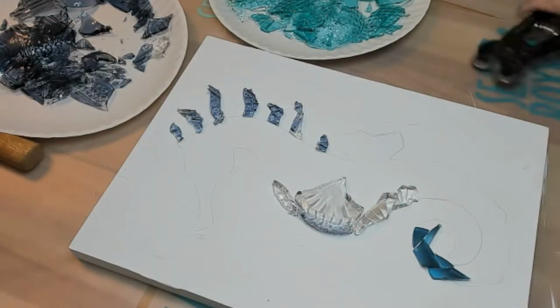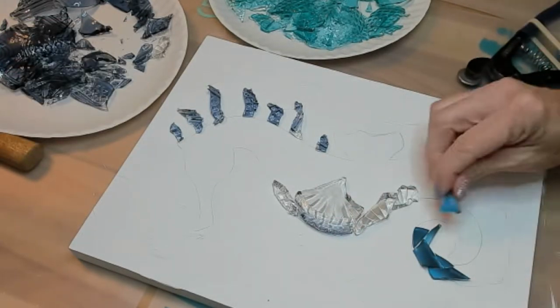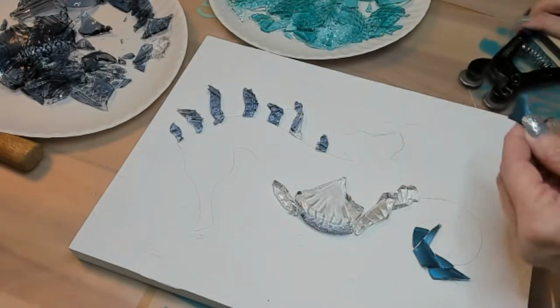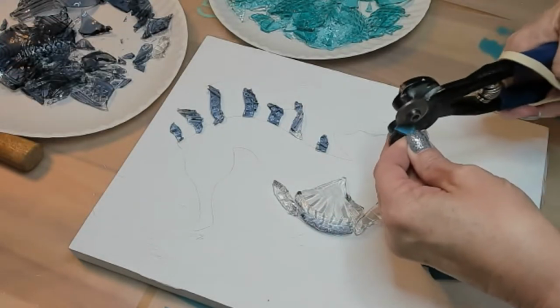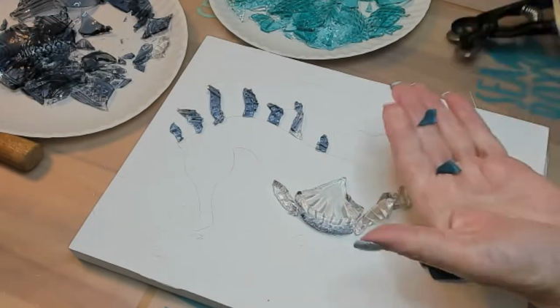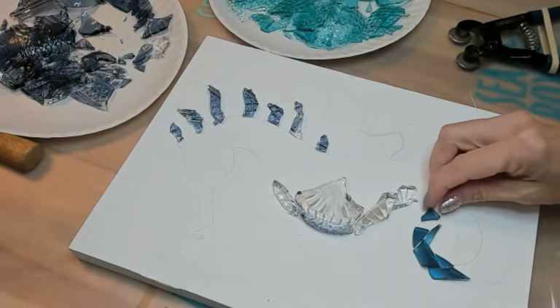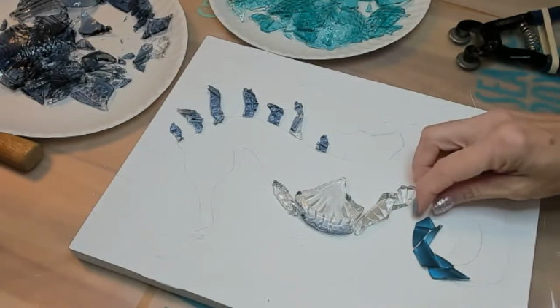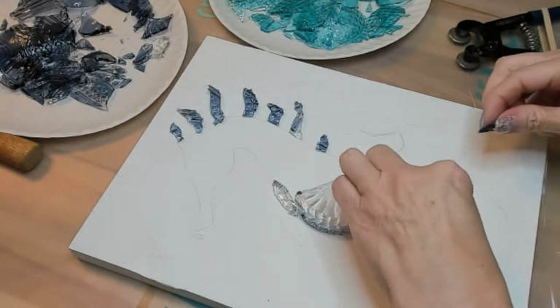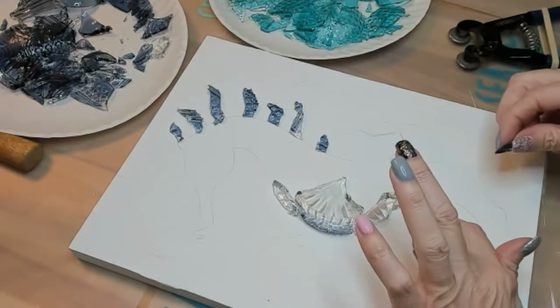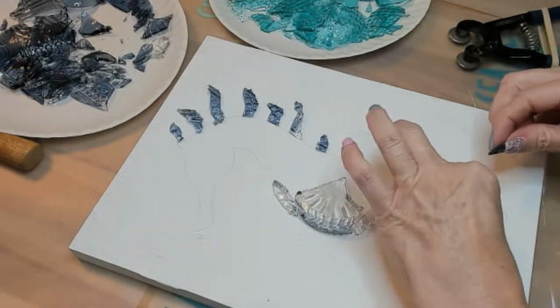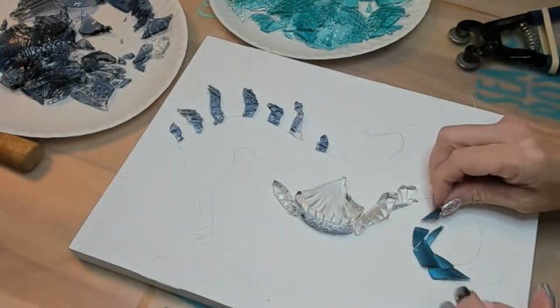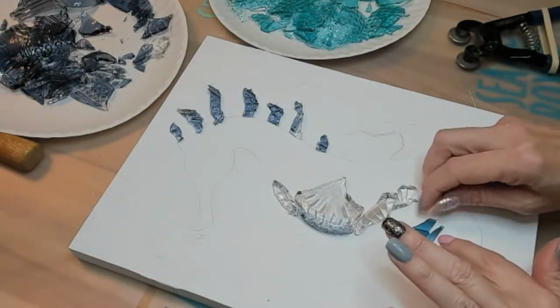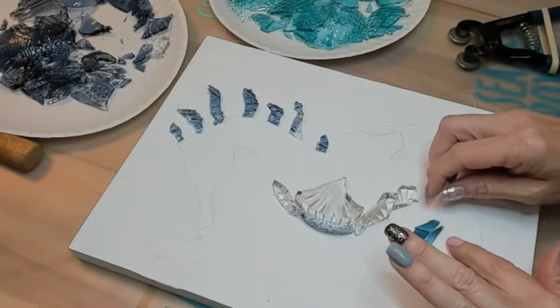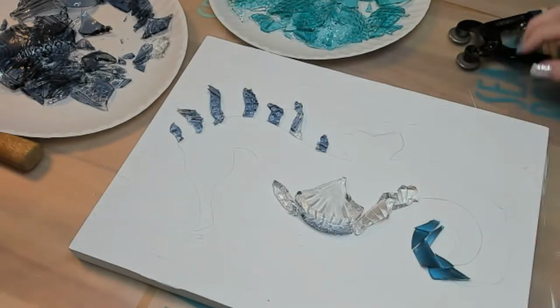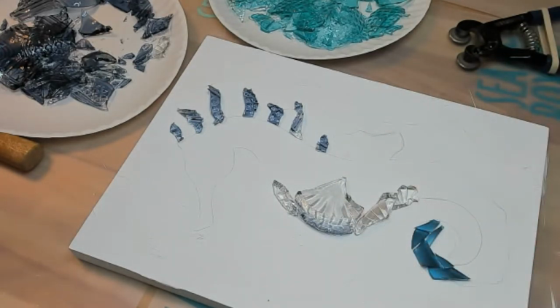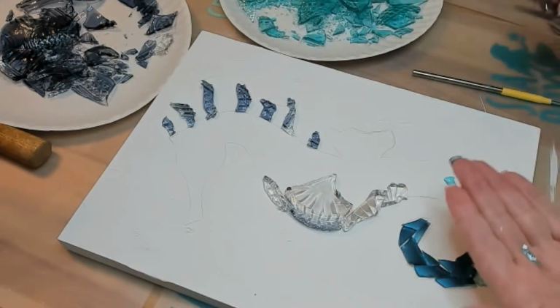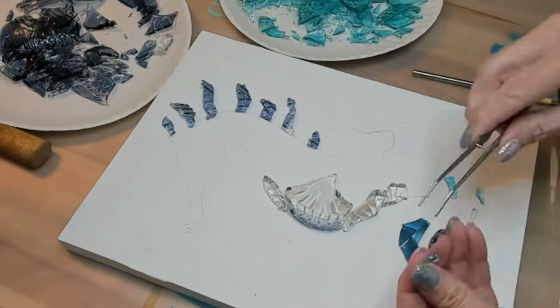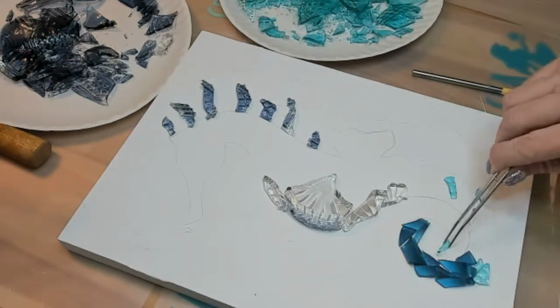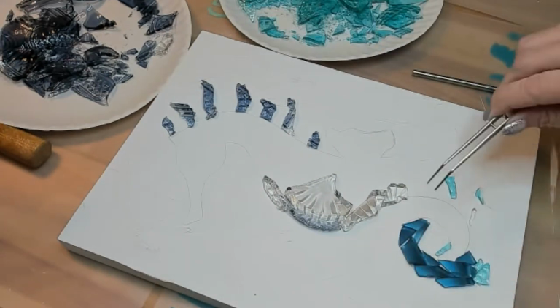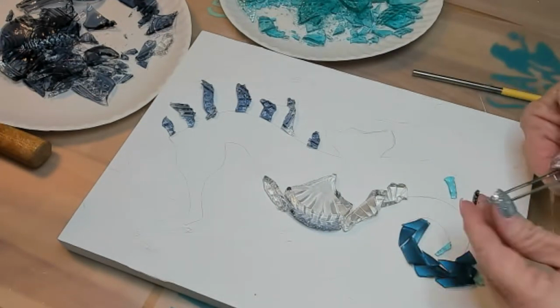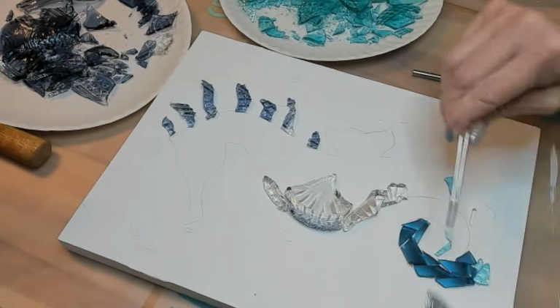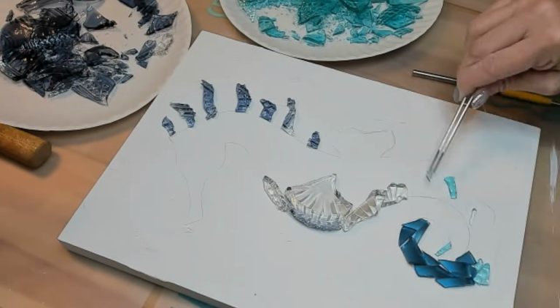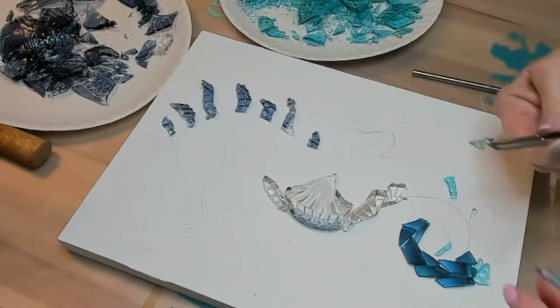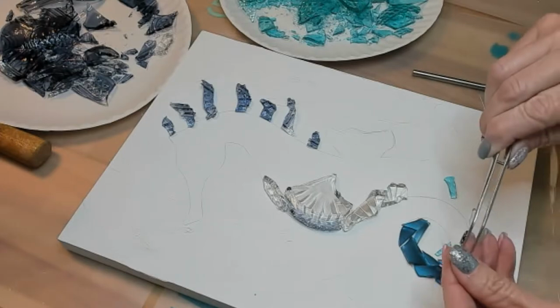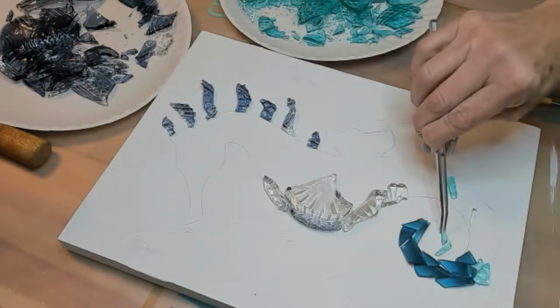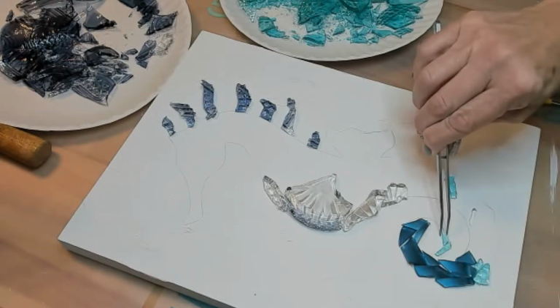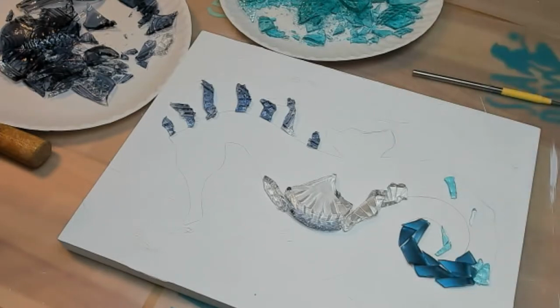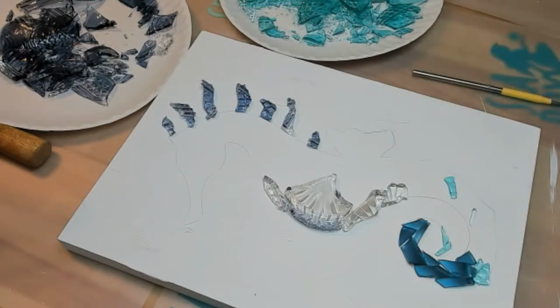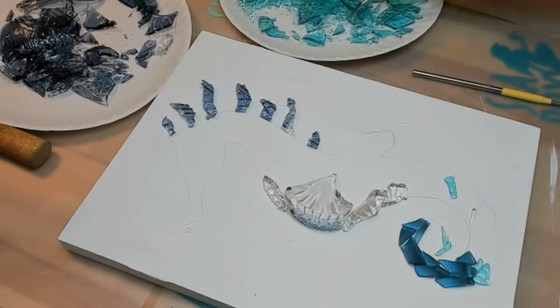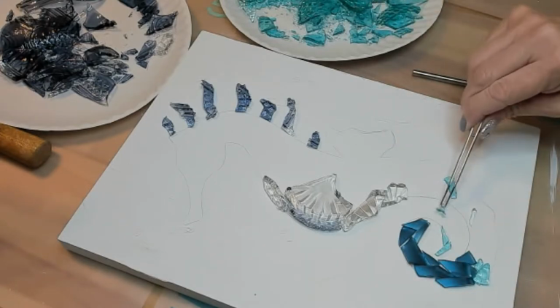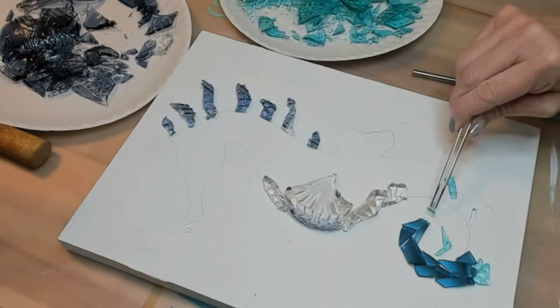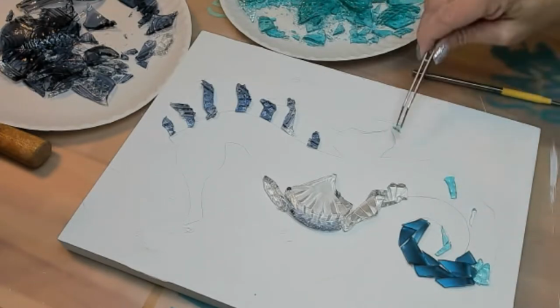So I'm going to go ahead and speed this up and let you watch the process. I will see you on the other end of the seahorse.